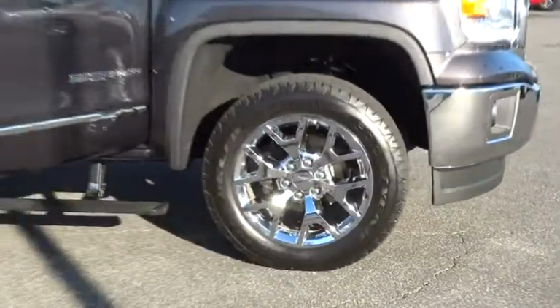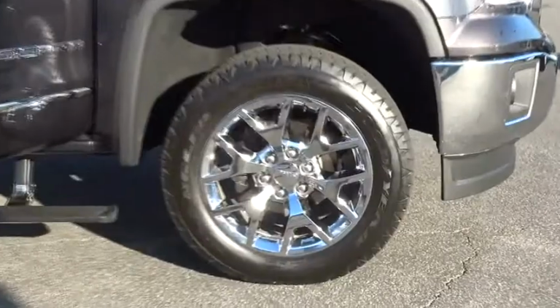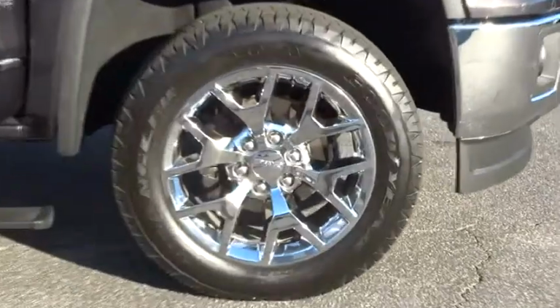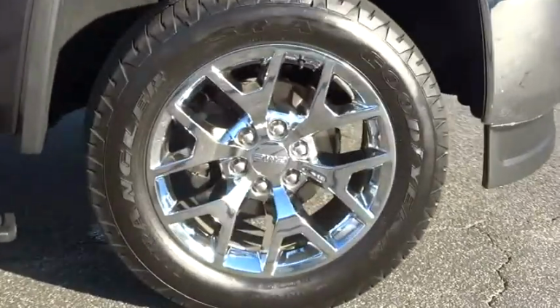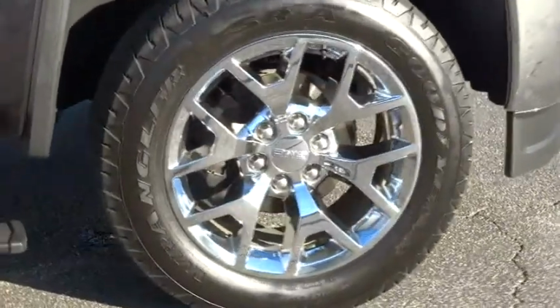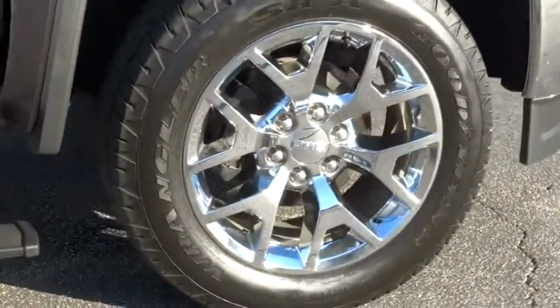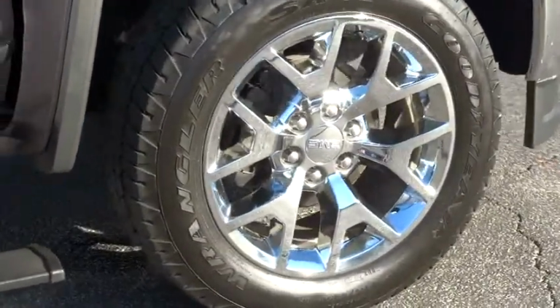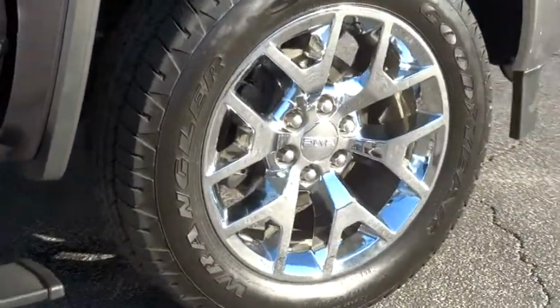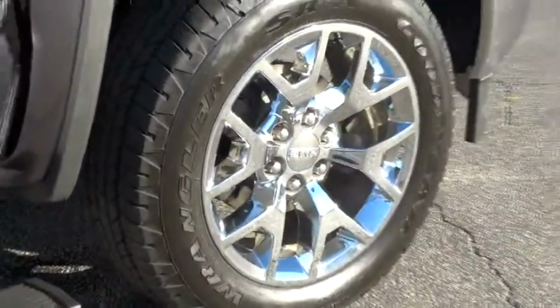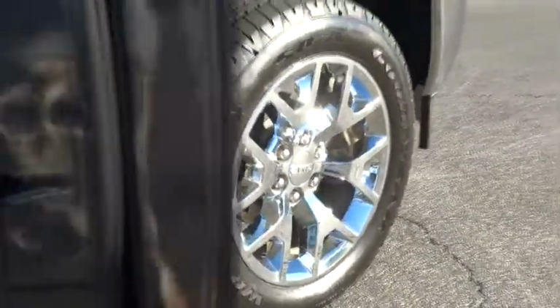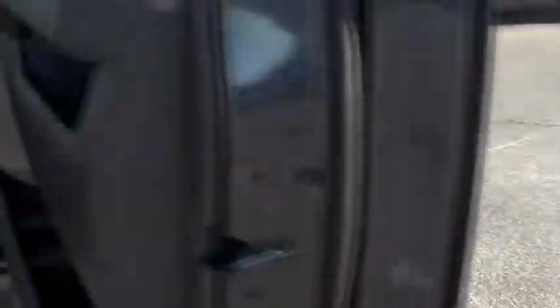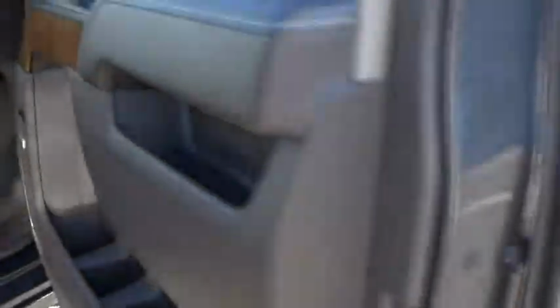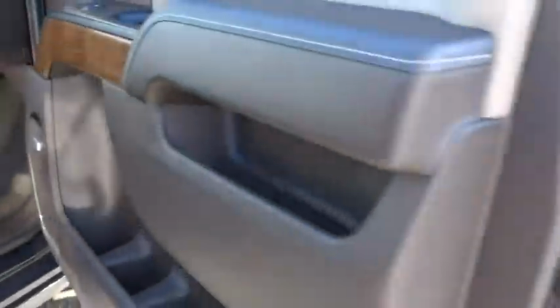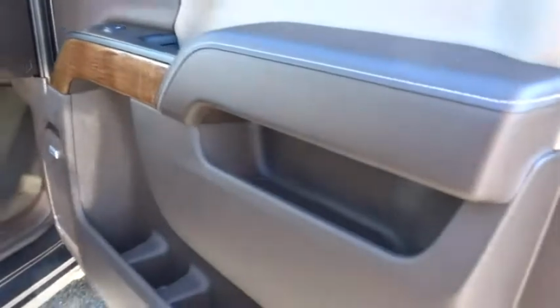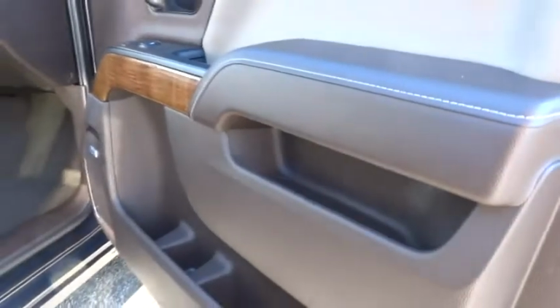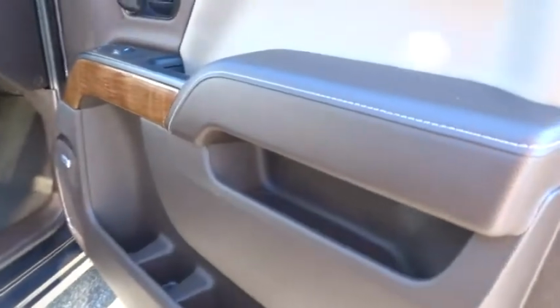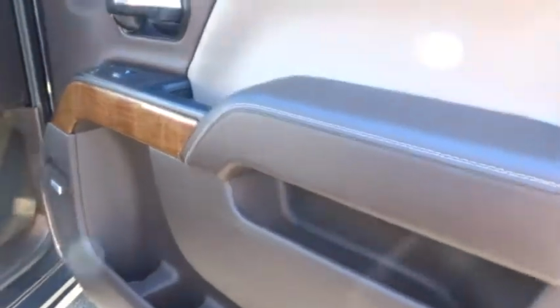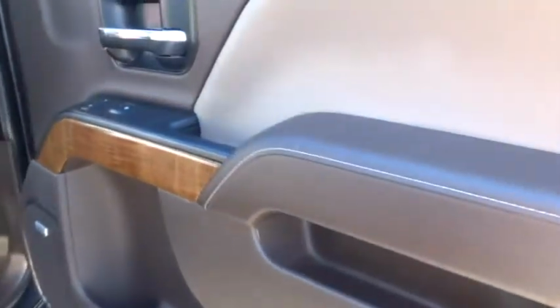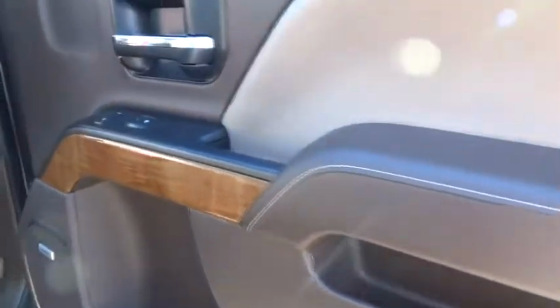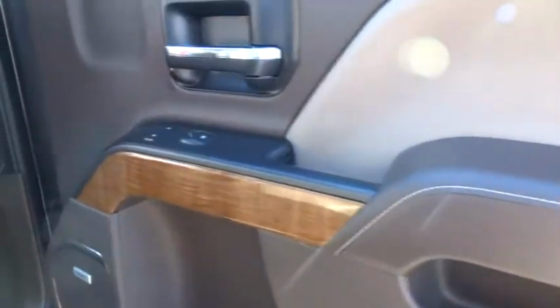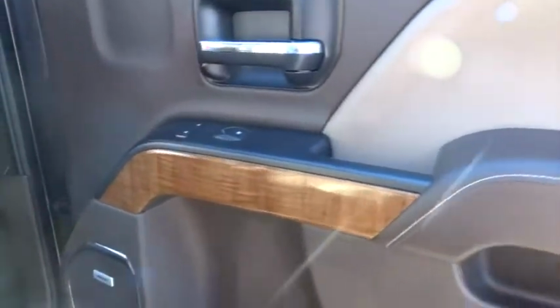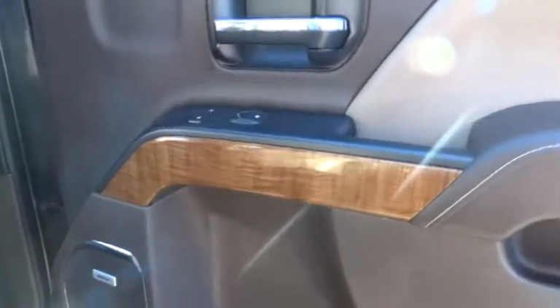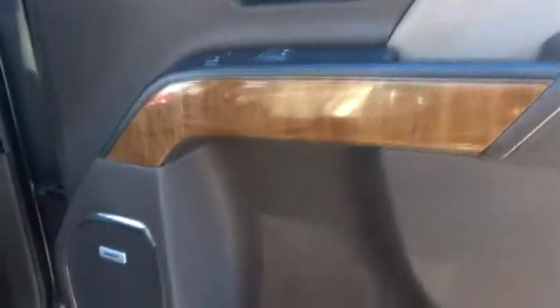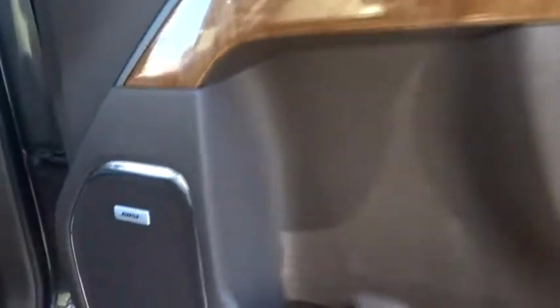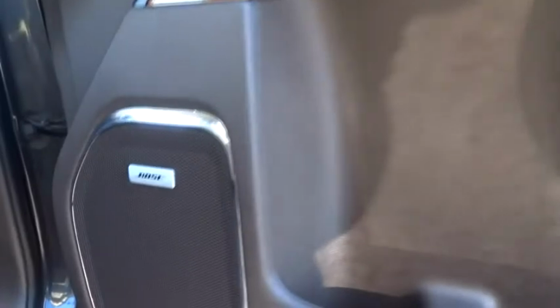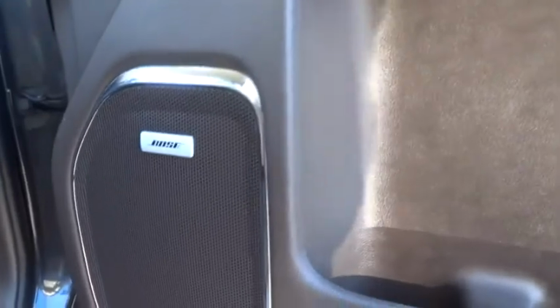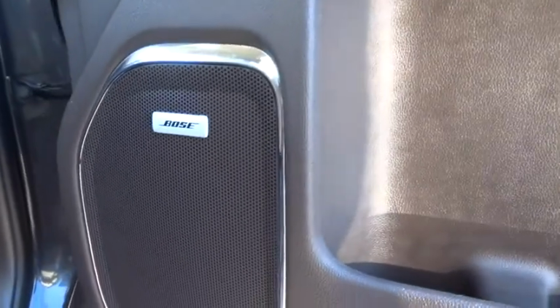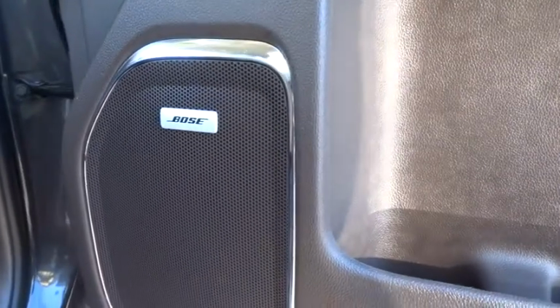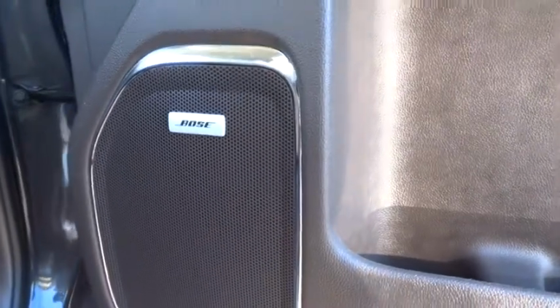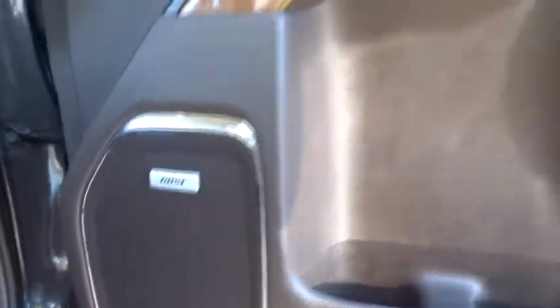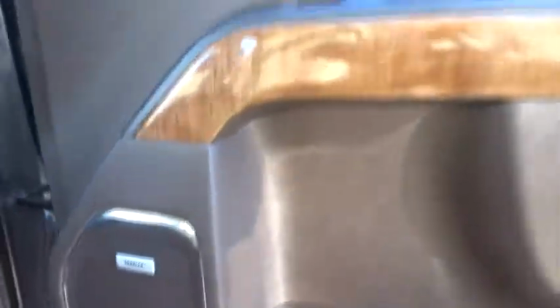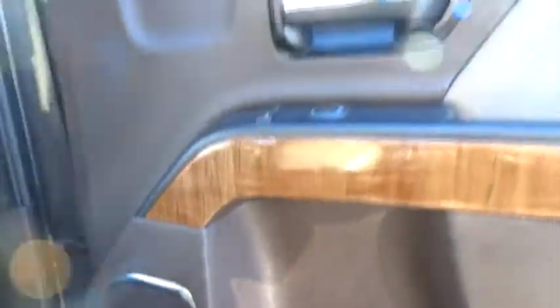The Sierra 1500 now comes standard with a Vortec 6.2-liter and 5.3-liter V8 engine and an electronically controlled six-speed automatic transmission that combines high max hauling capability with precise control.